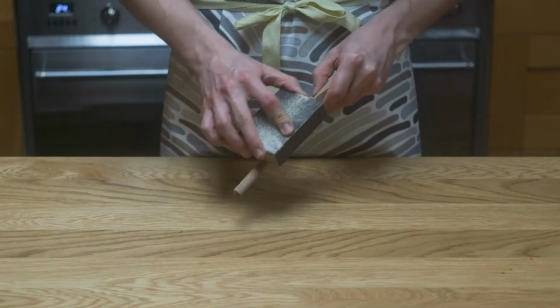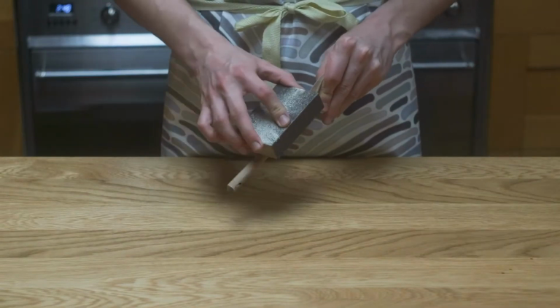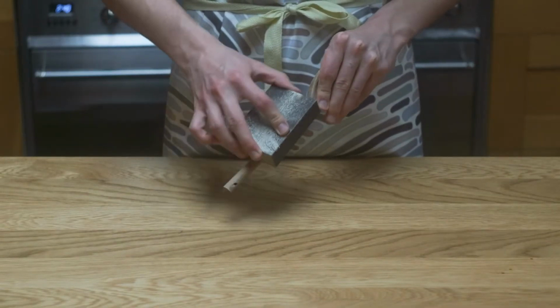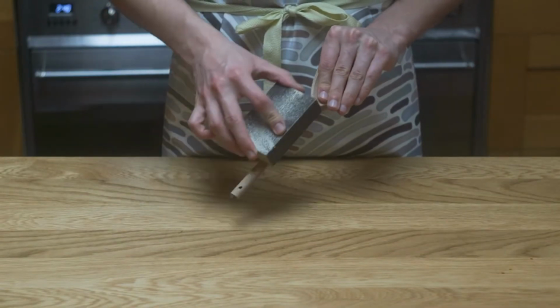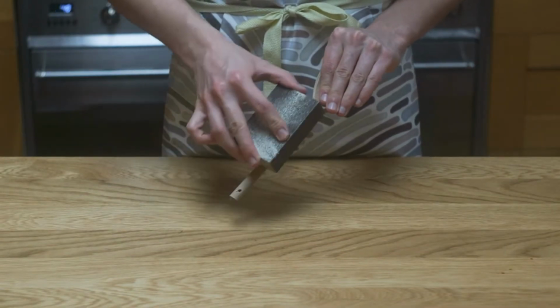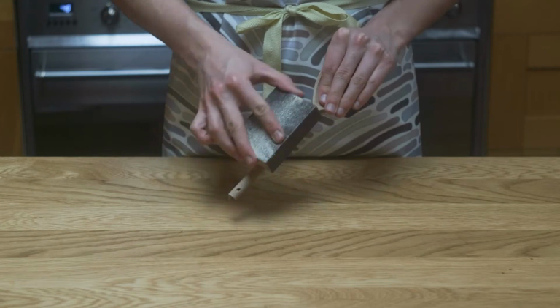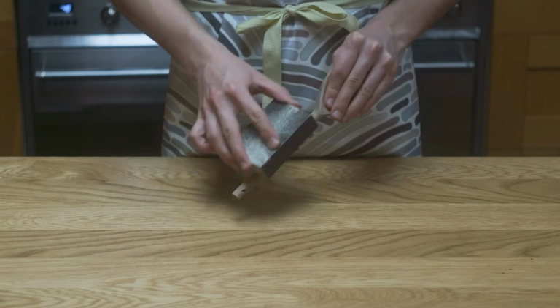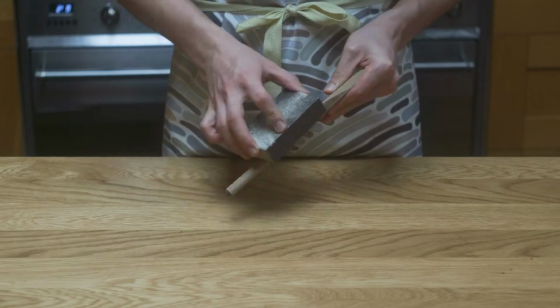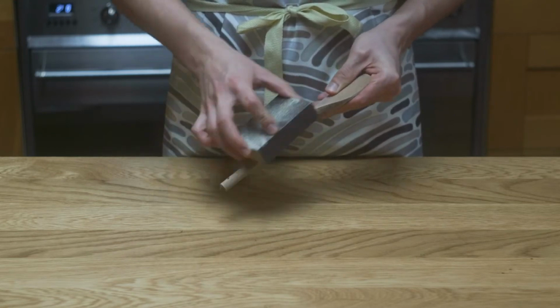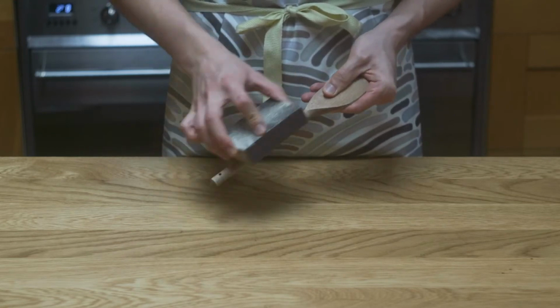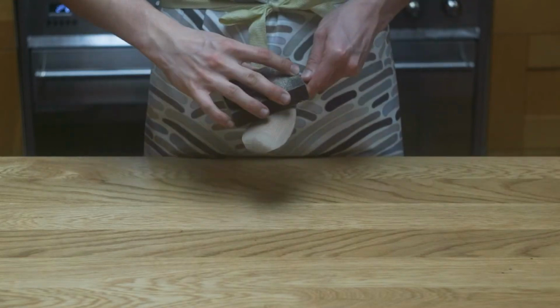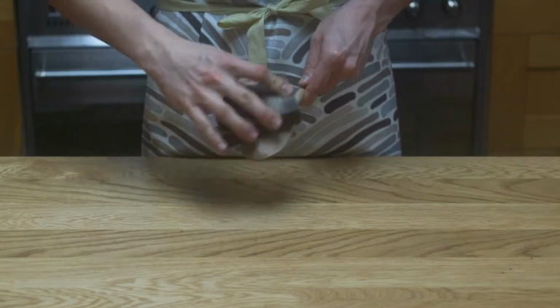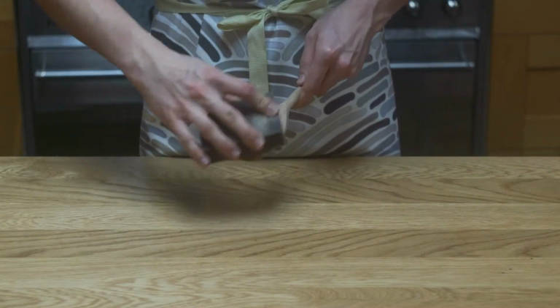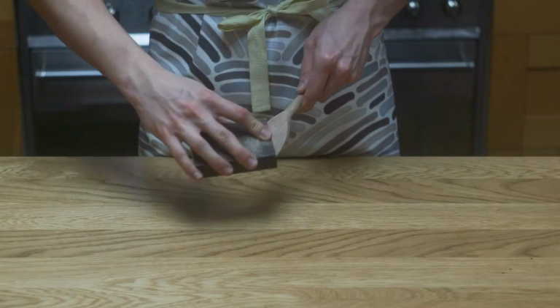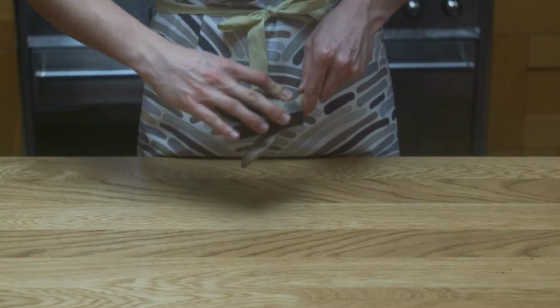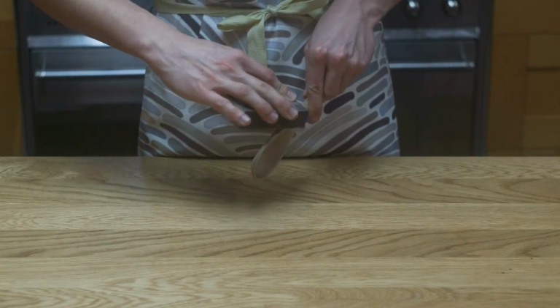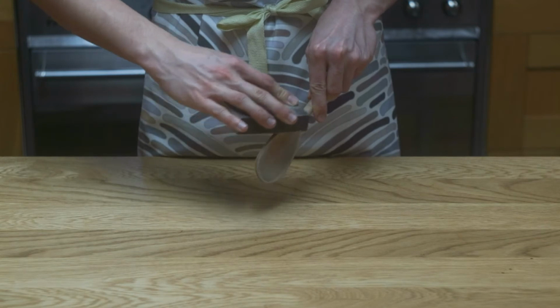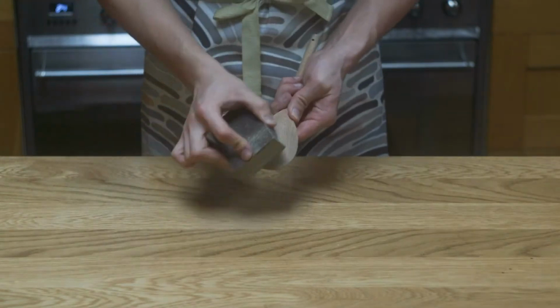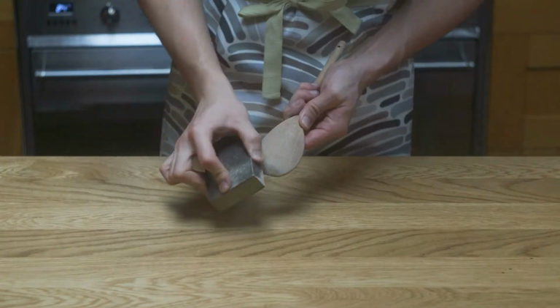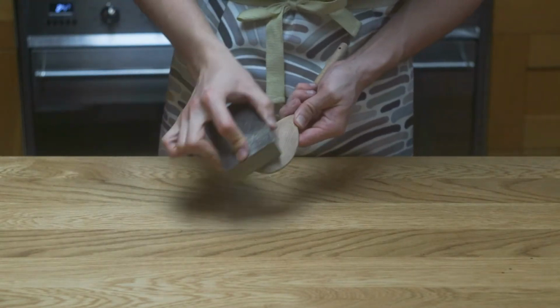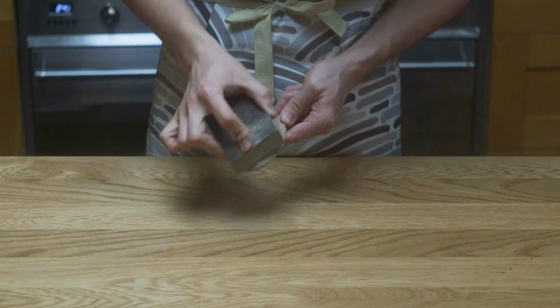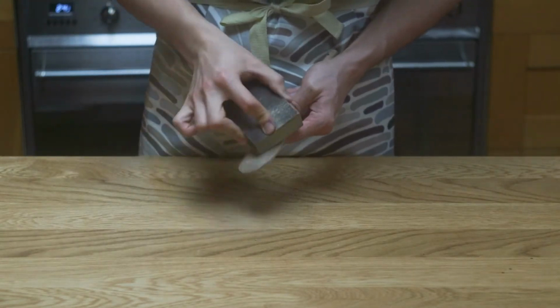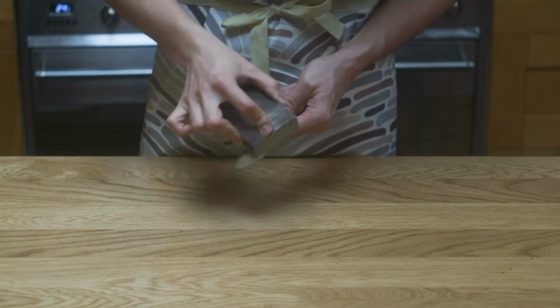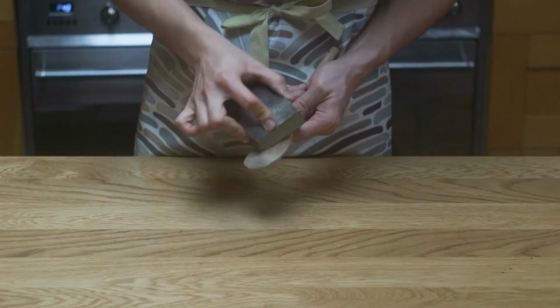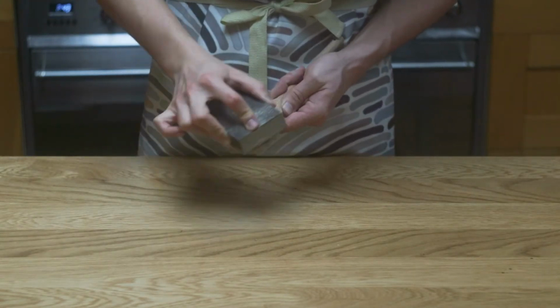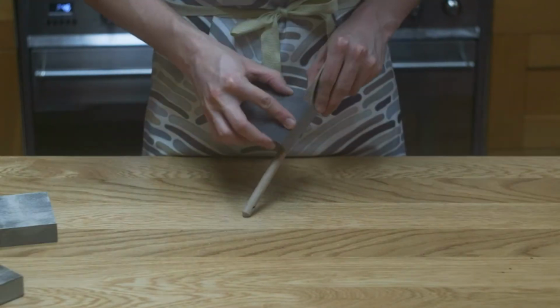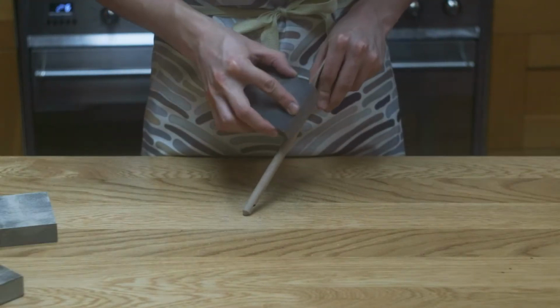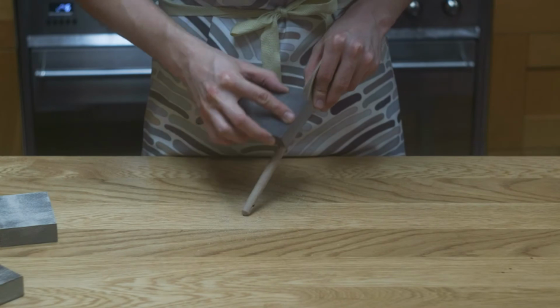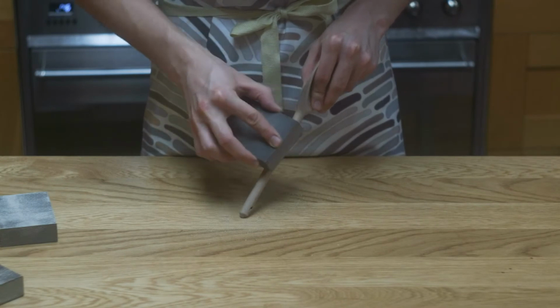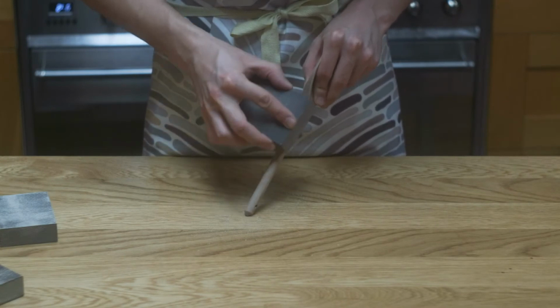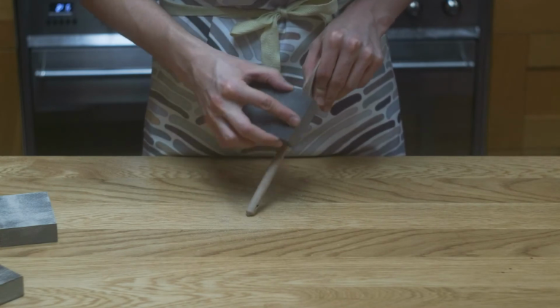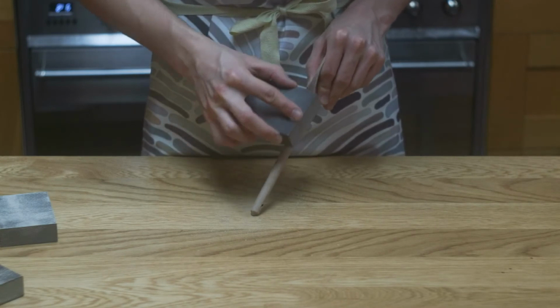I like to use sponge sanders since it lets me easily sand along the weird contours of the spoon. I'm starting with my coarse sanding sponge and giving the spoon a good sanding. Then I'm going to move to the next finer sponge, repeating the same process, and once again moving up to a finer sponge and doing the same.